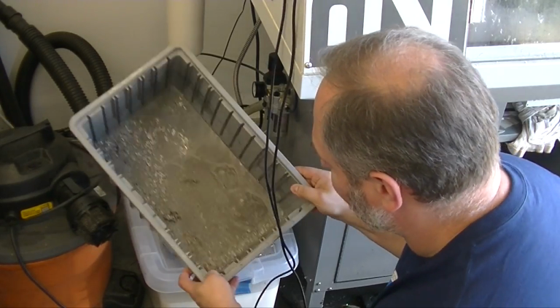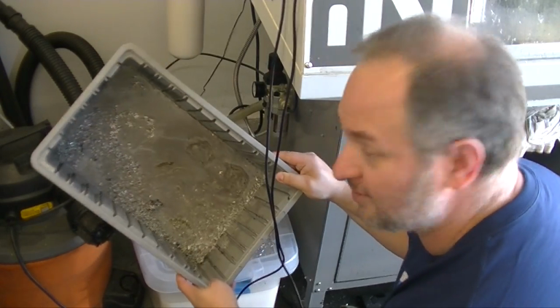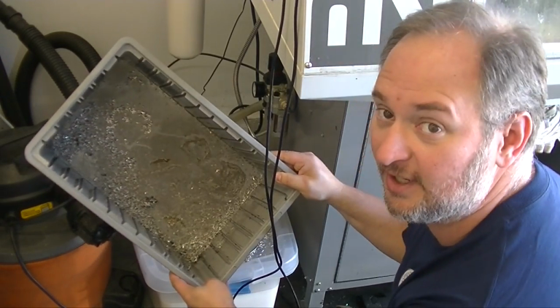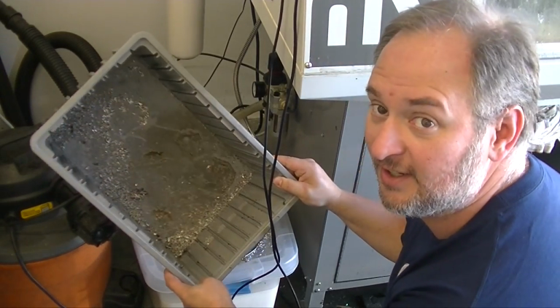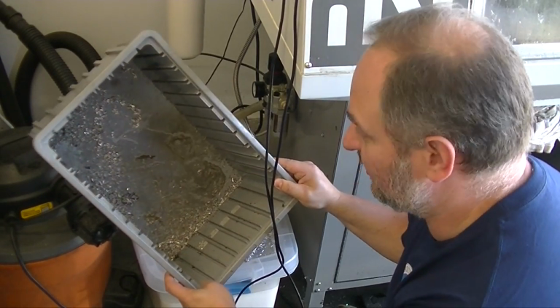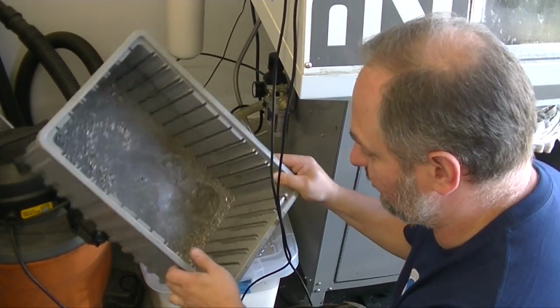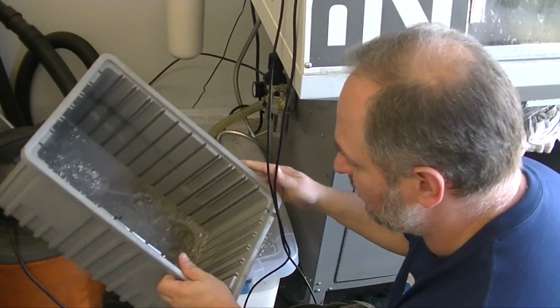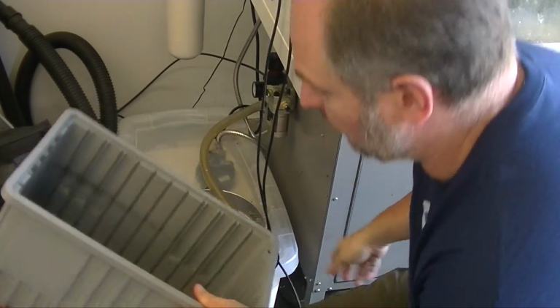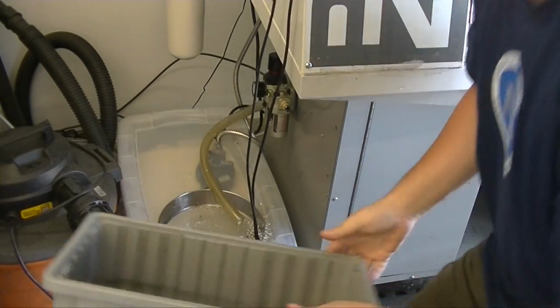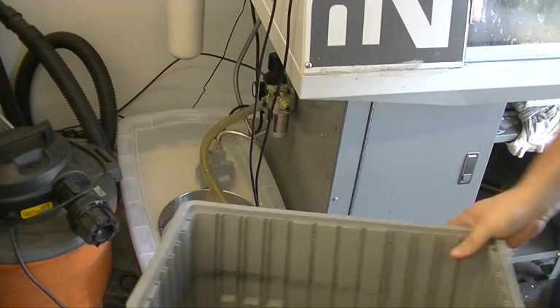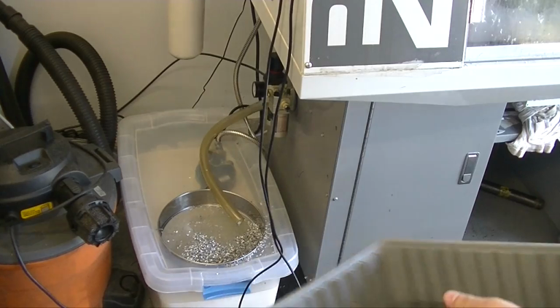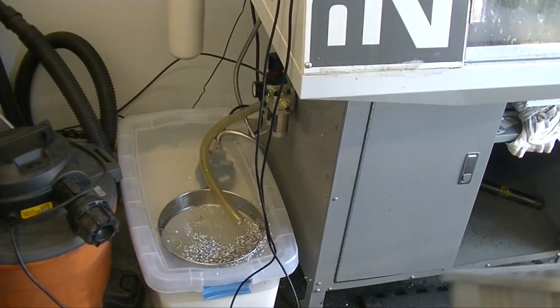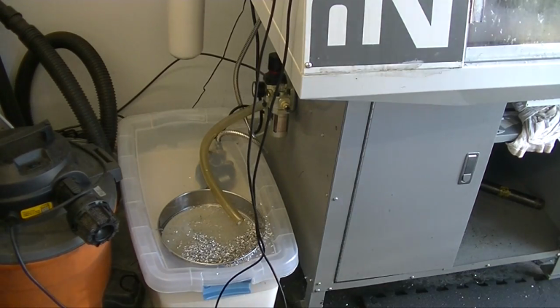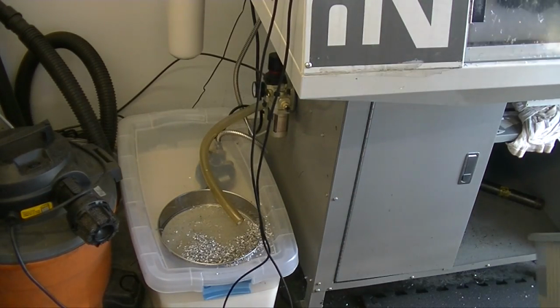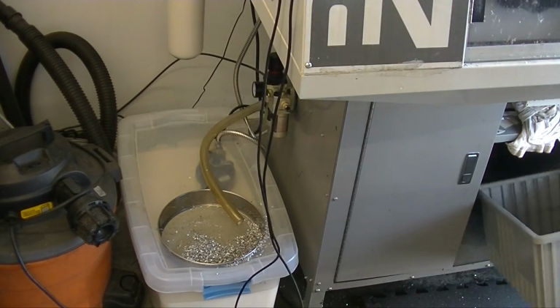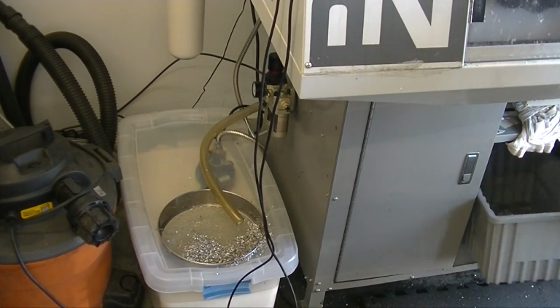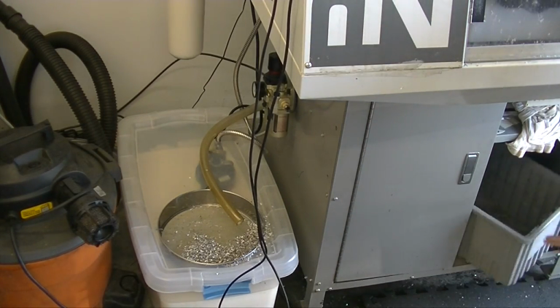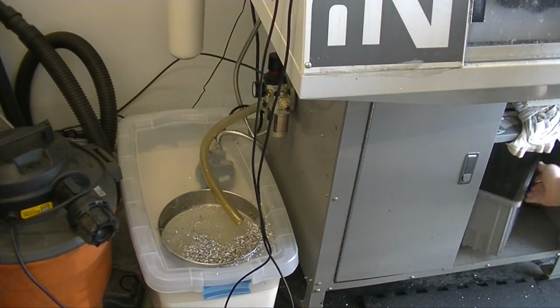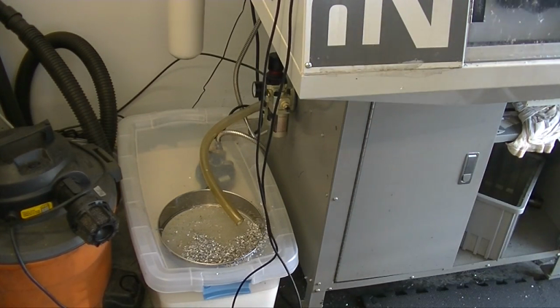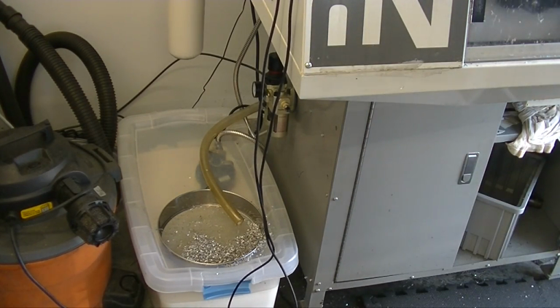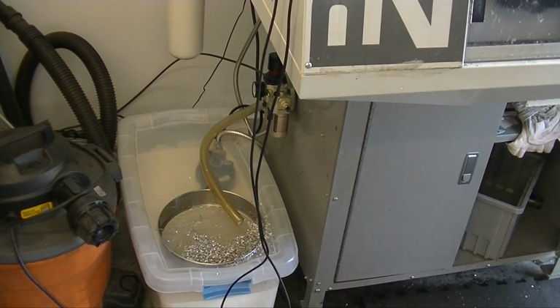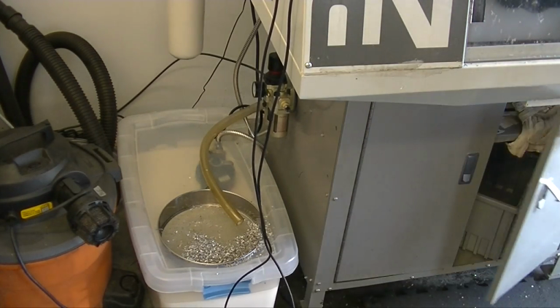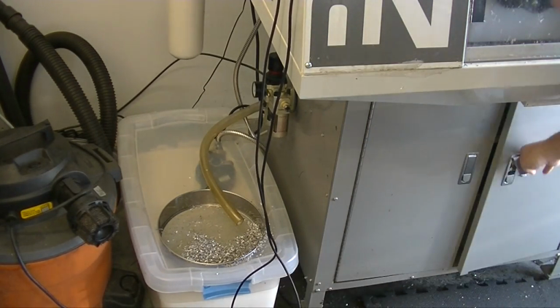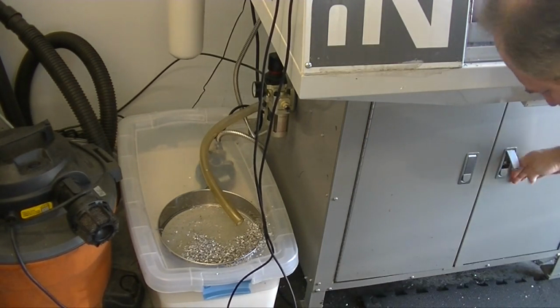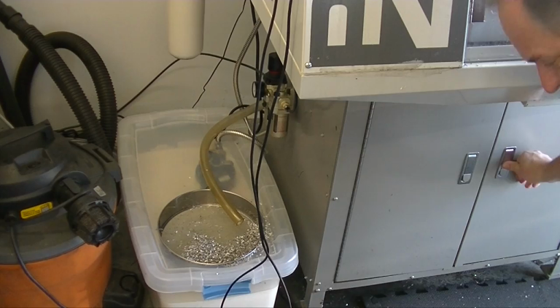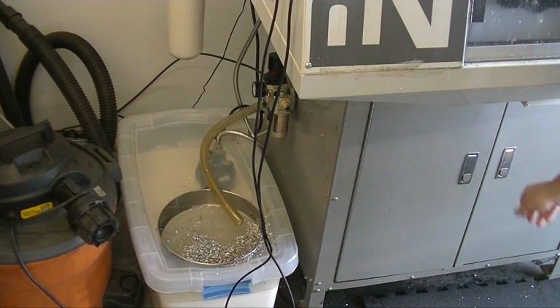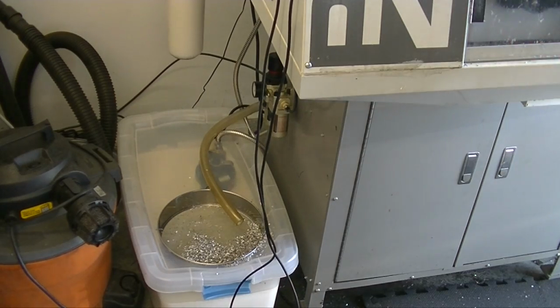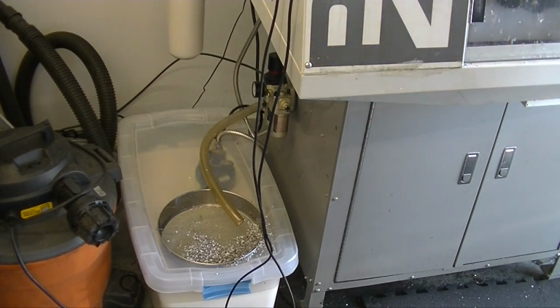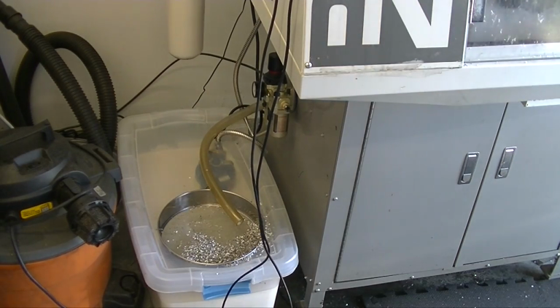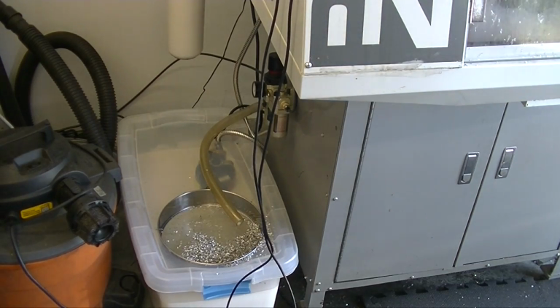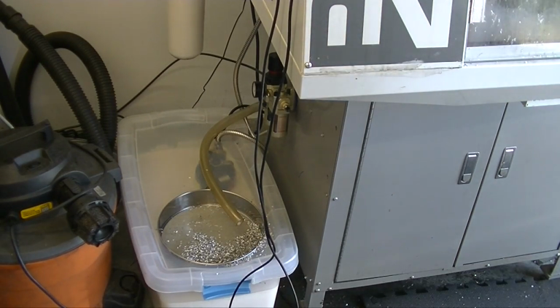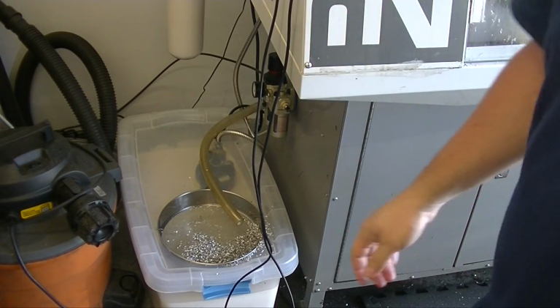This is stuff that would get down into the tray. What would happen is you'd get a chip in there, the chip would get pushed through the line, it would get clogged in the flex lock, and you'd get nothing.